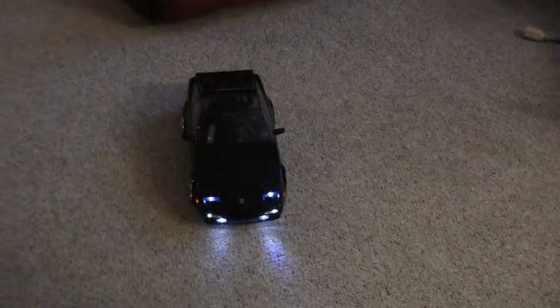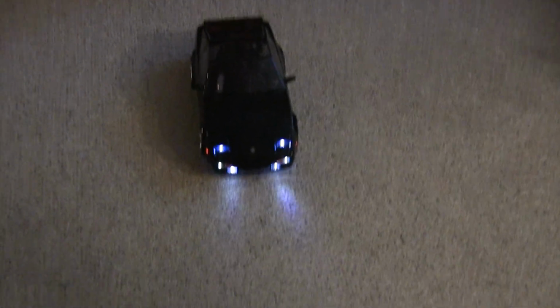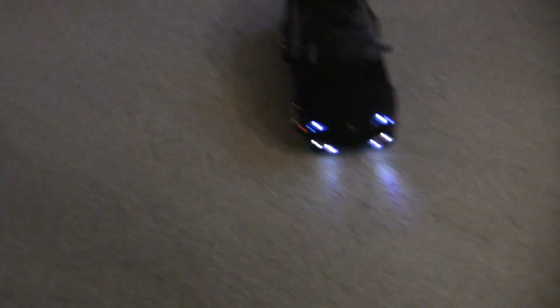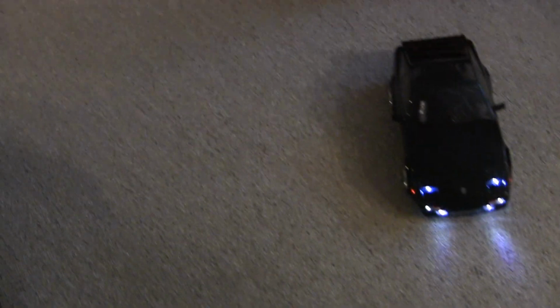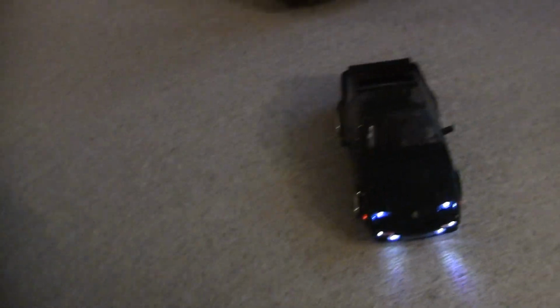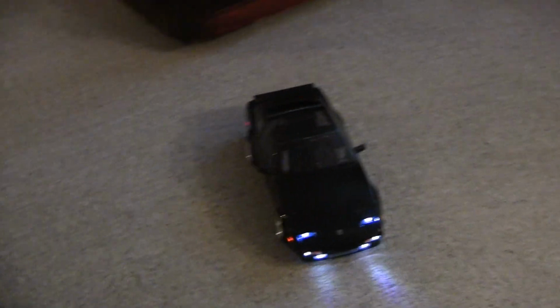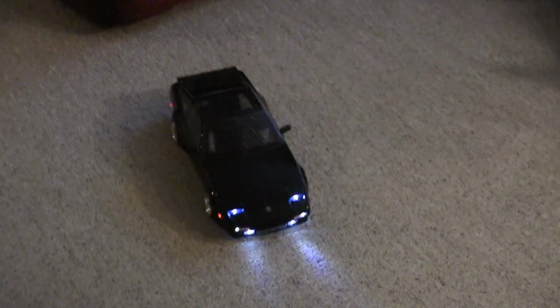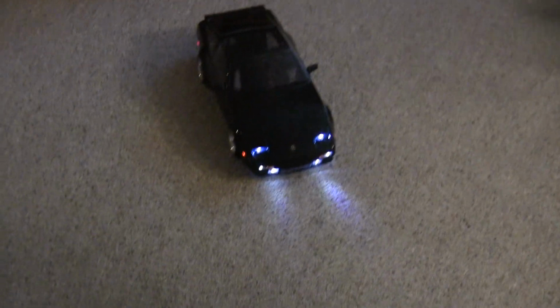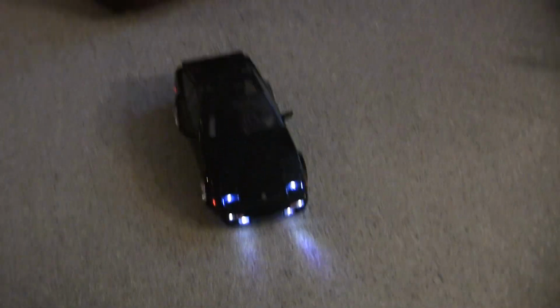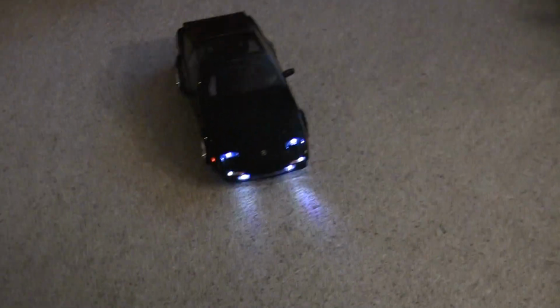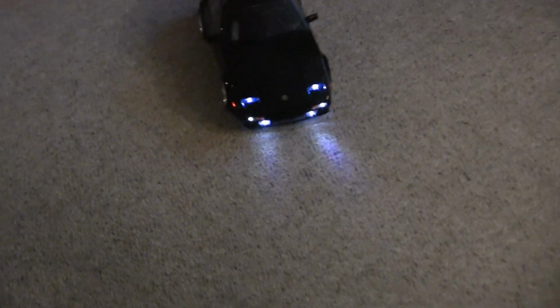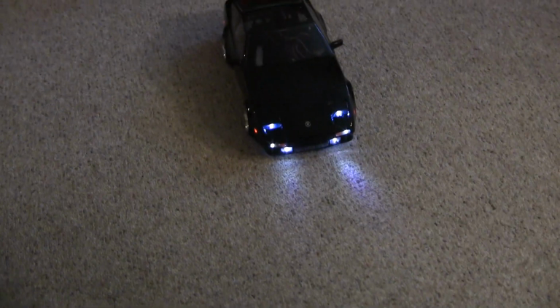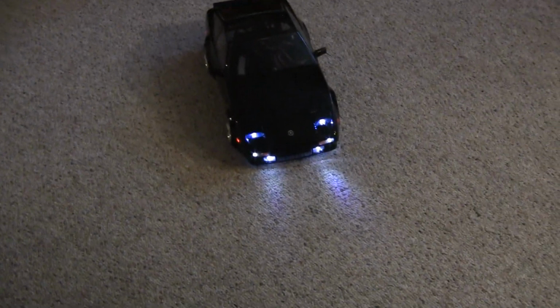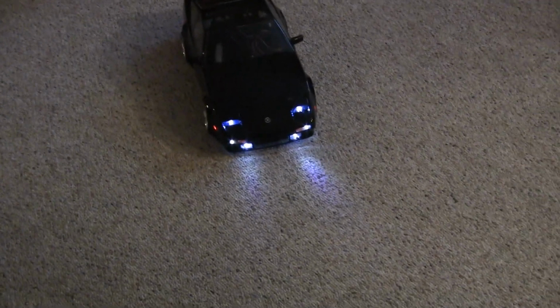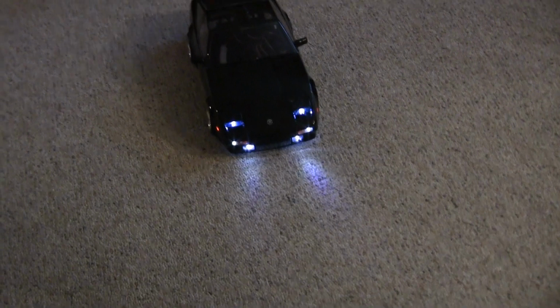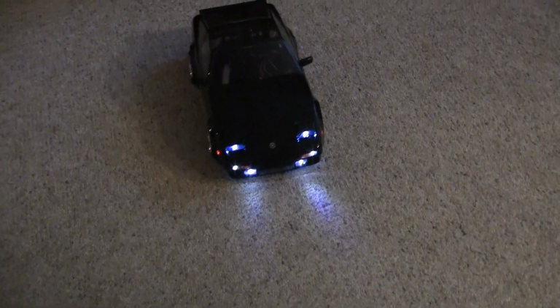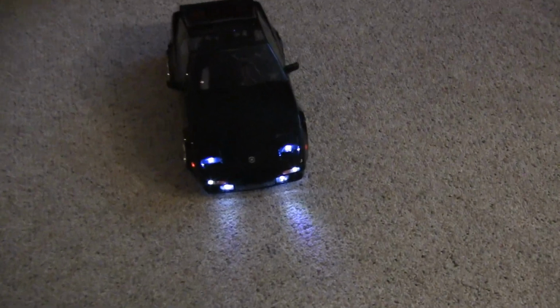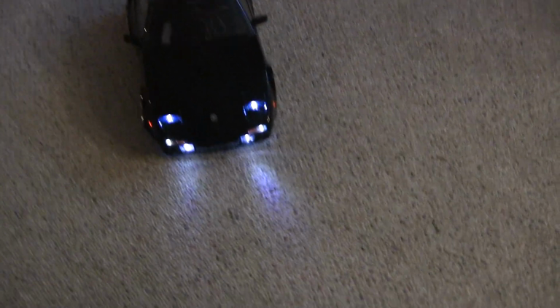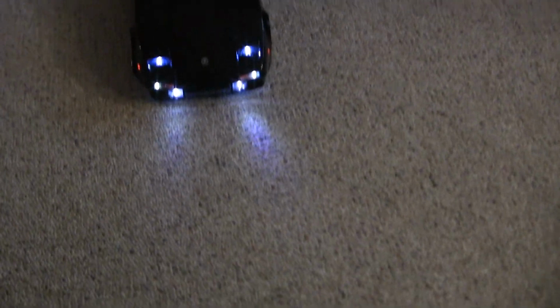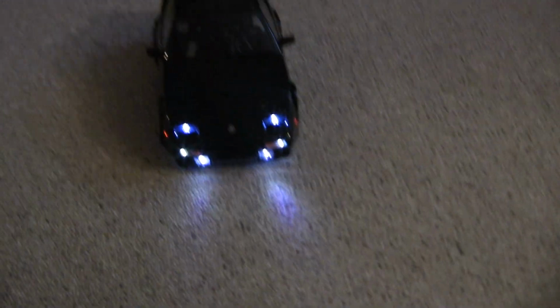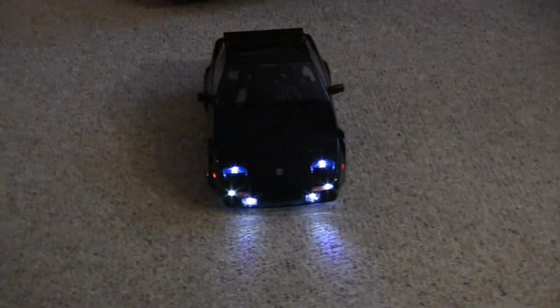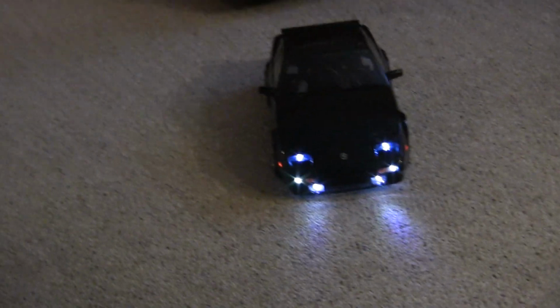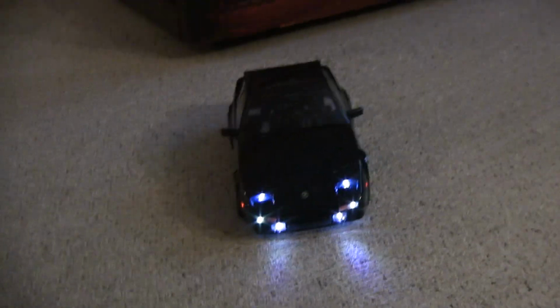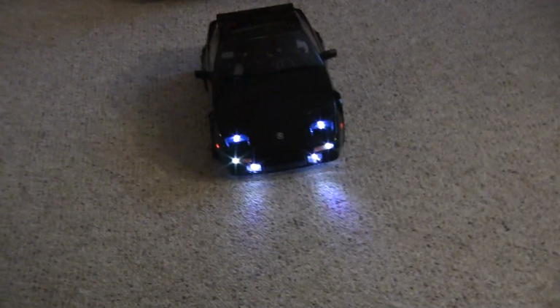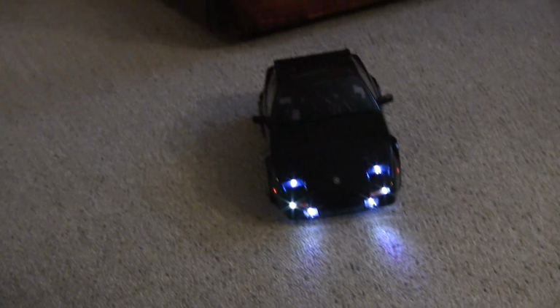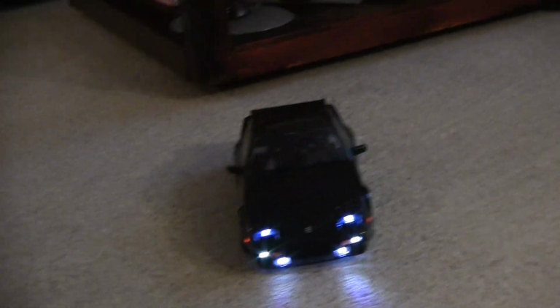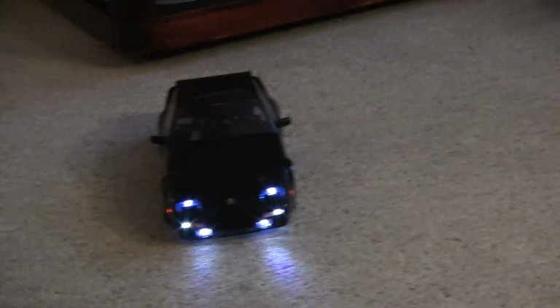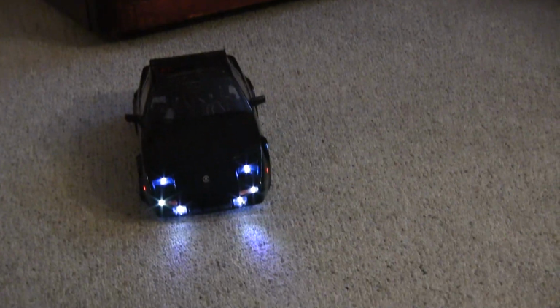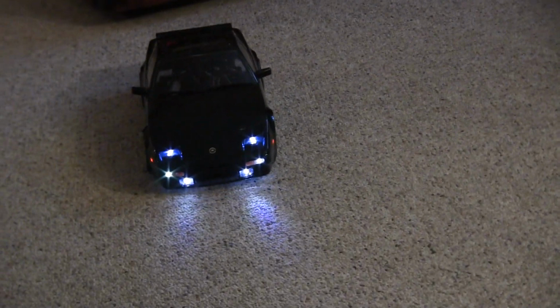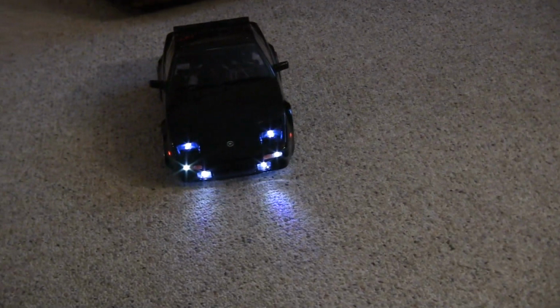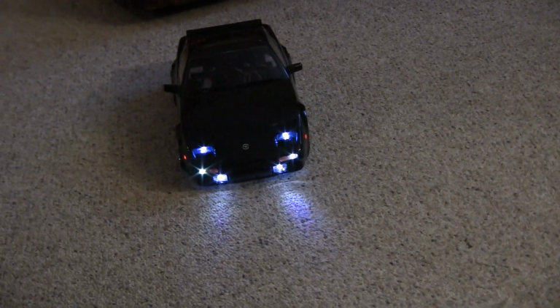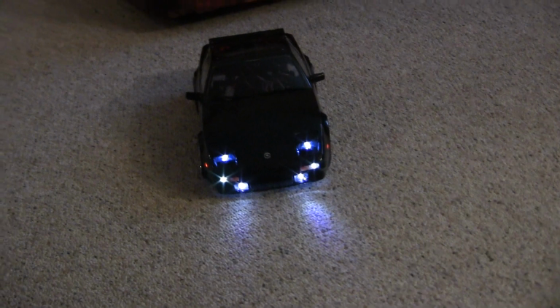Hey everybody, it's Alex again. Just showing off the 300CXRC card that I made. I painted it black and did the best I could to match it to my Z exactly.